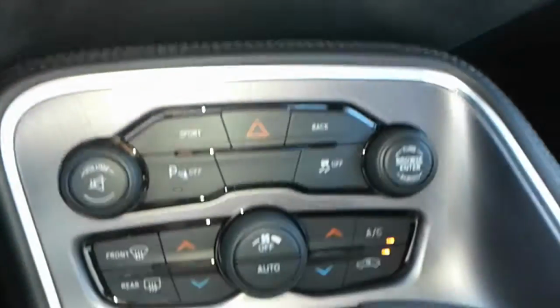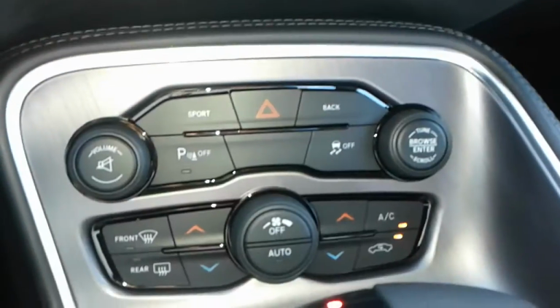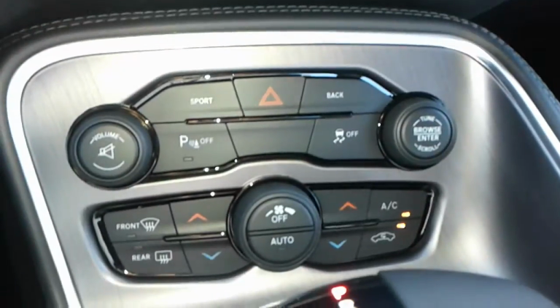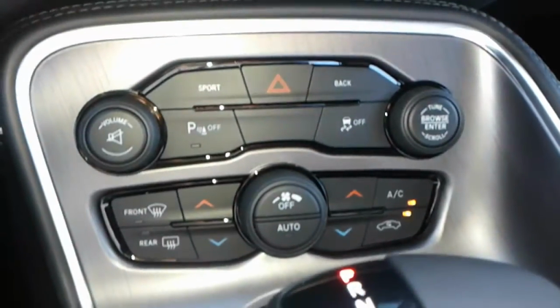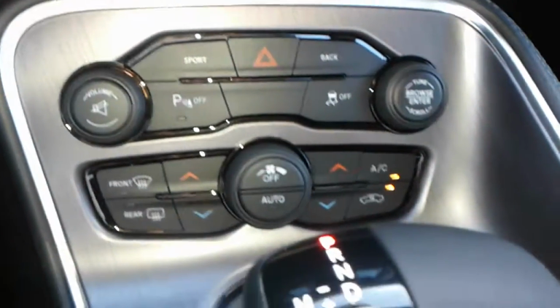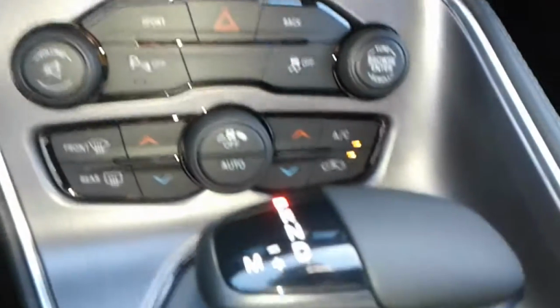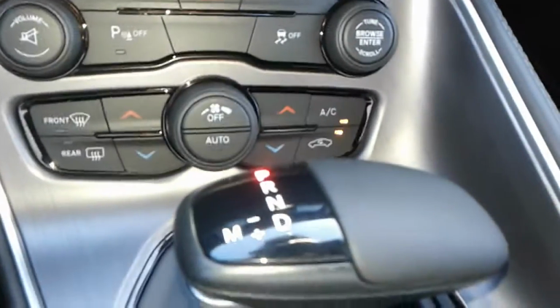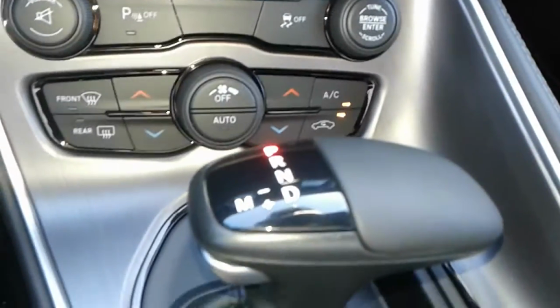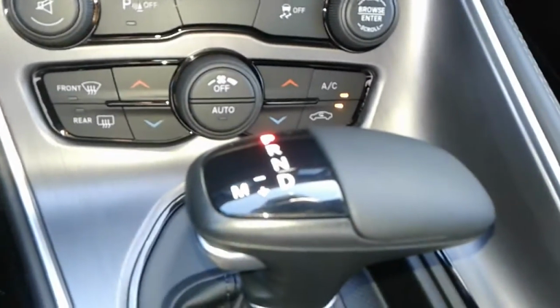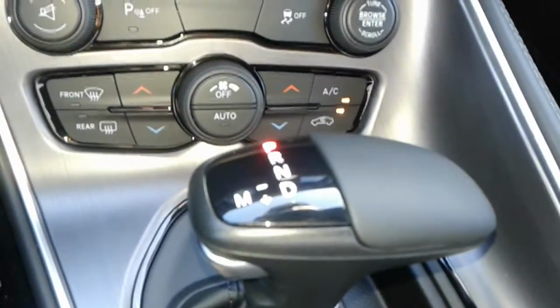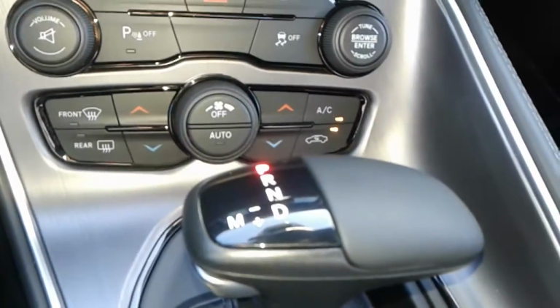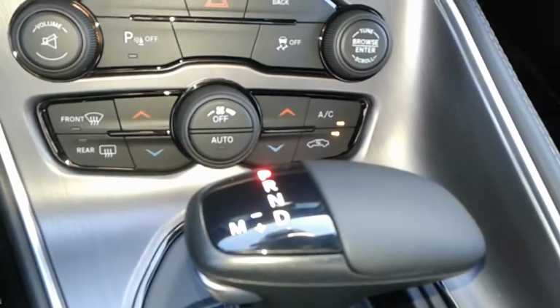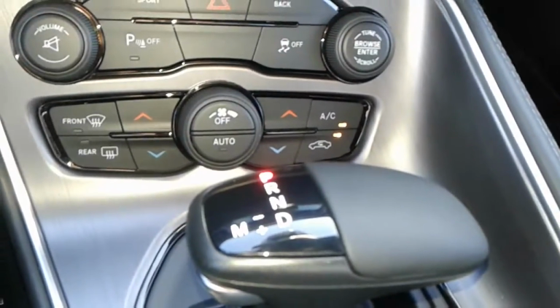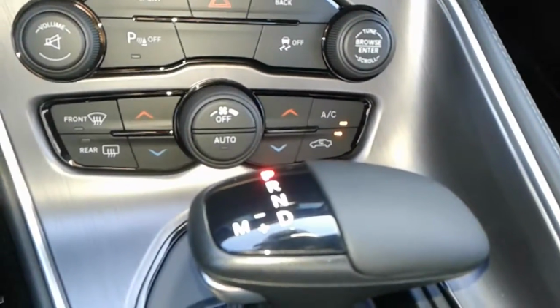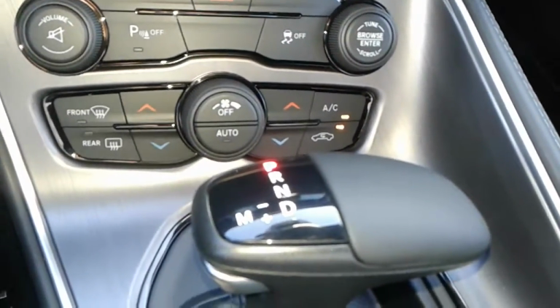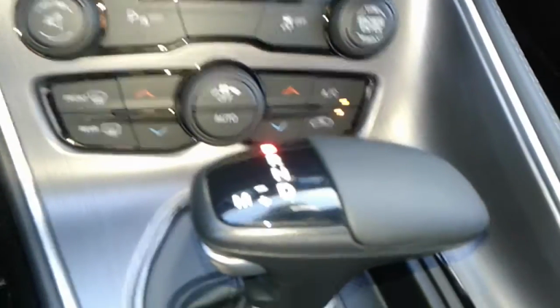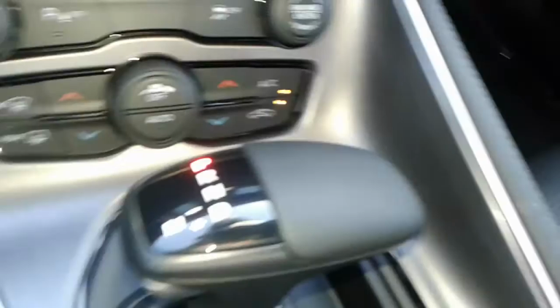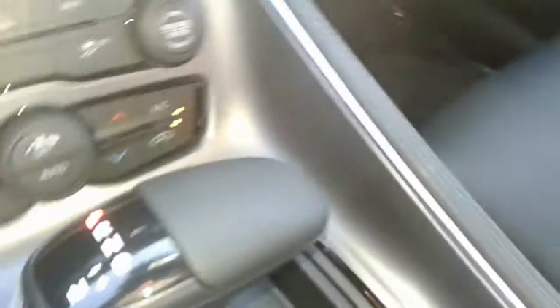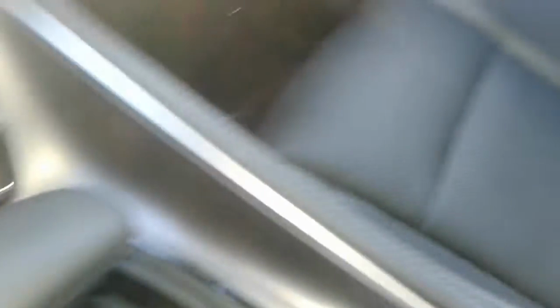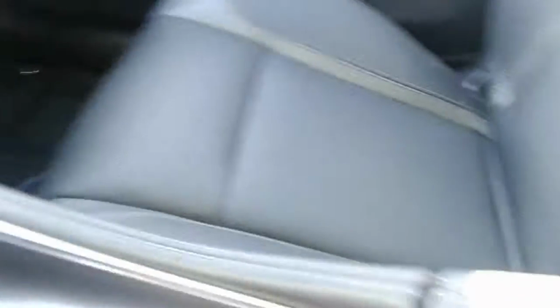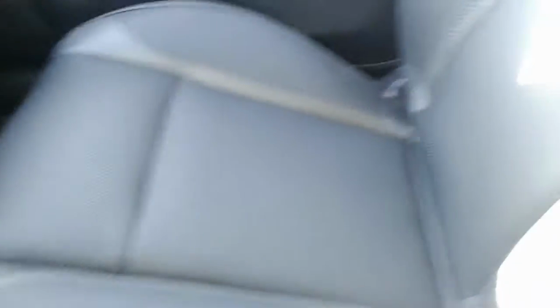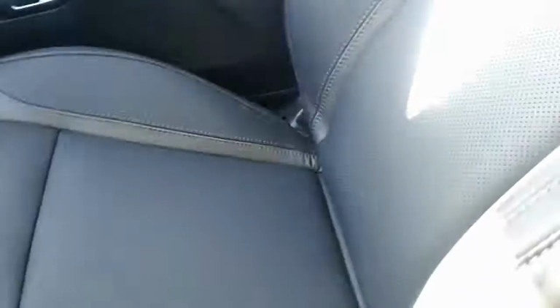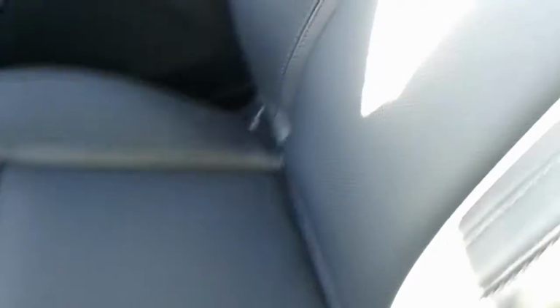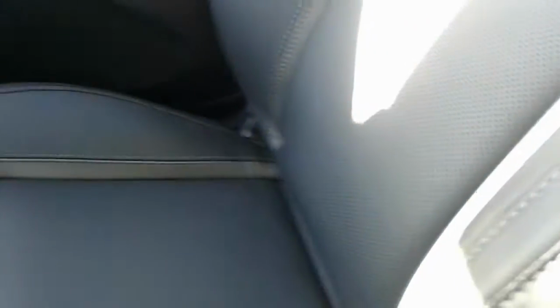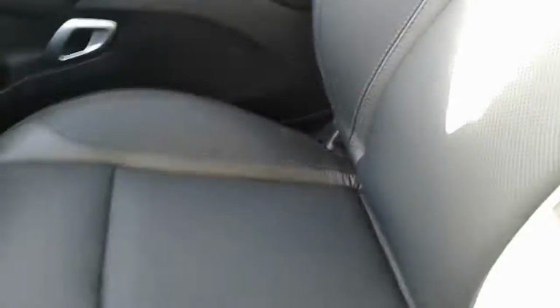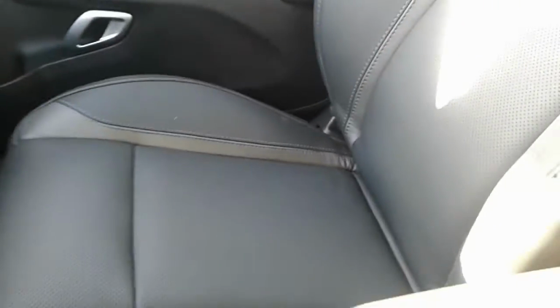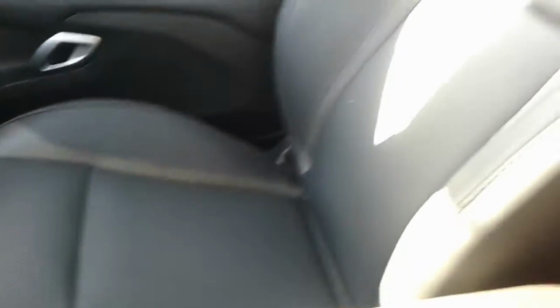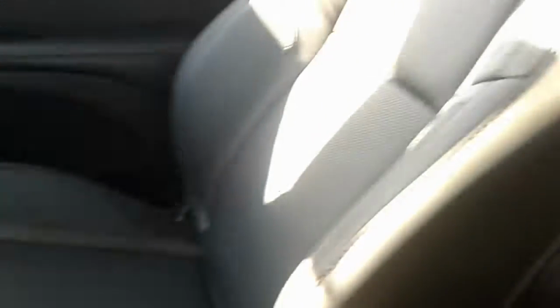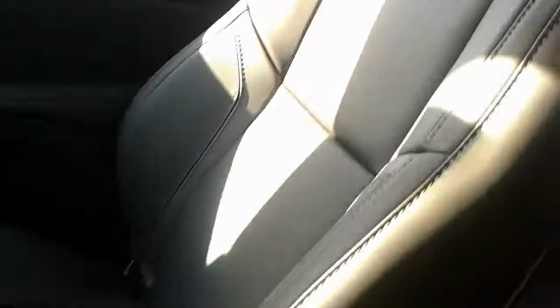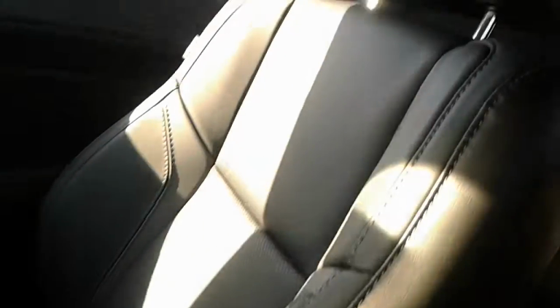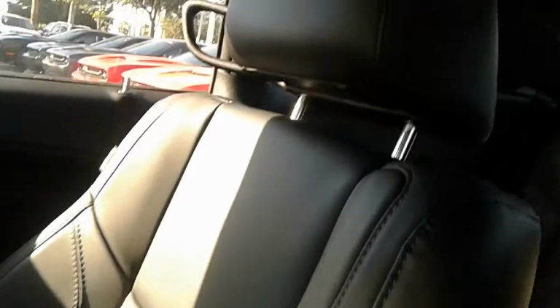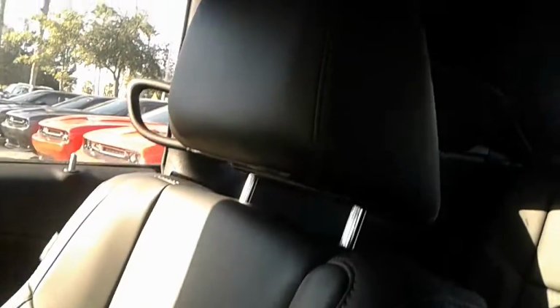You have dual climate control and Sport drive mode — you have Drive and Tiptronic. This one also has the black leather seating.